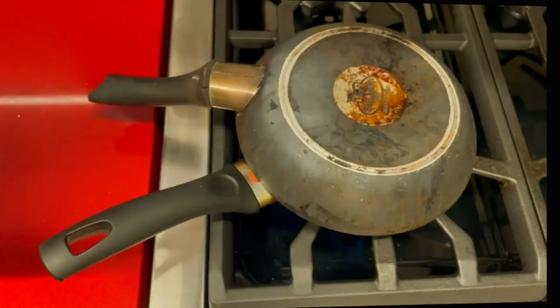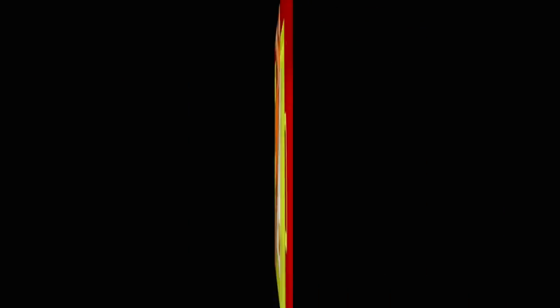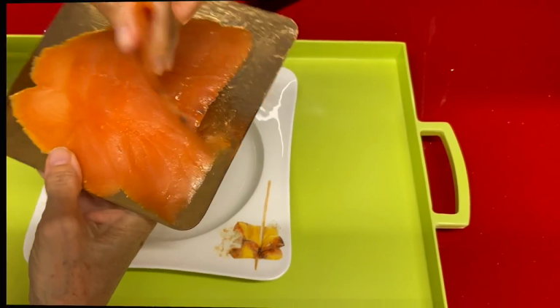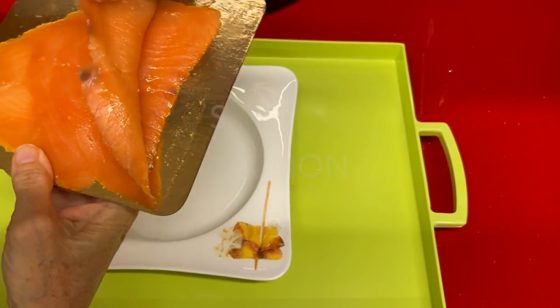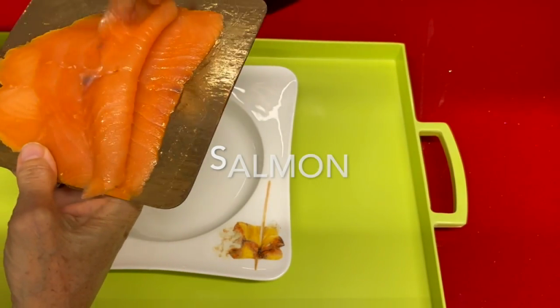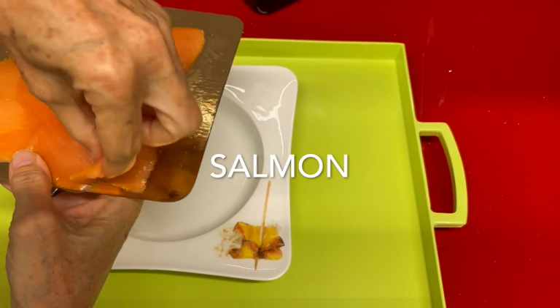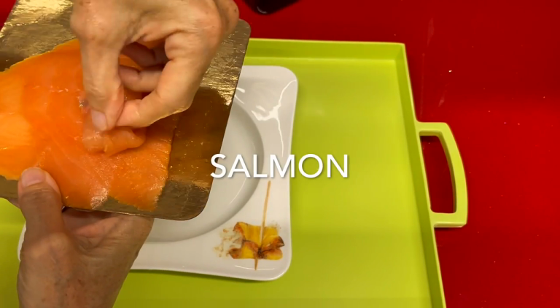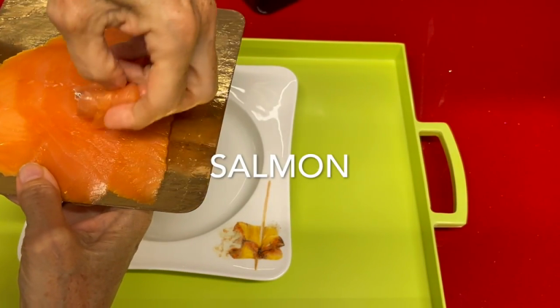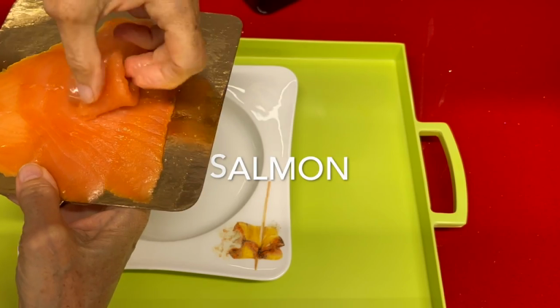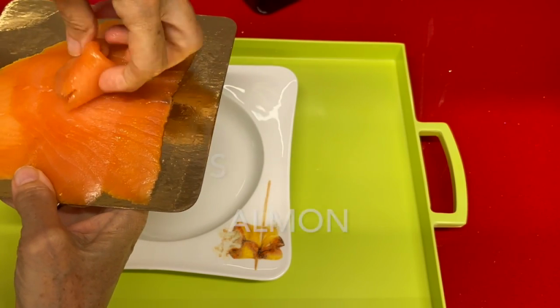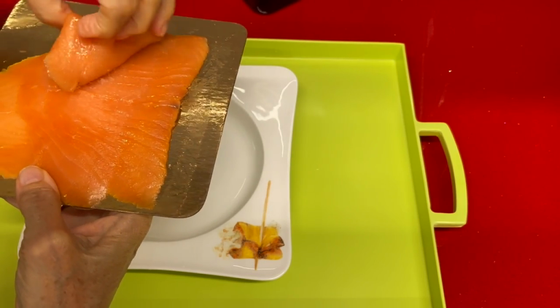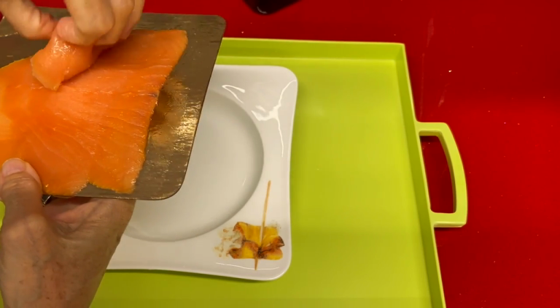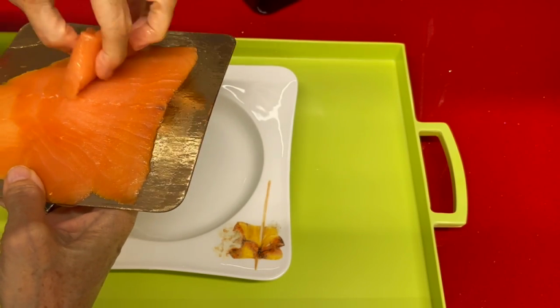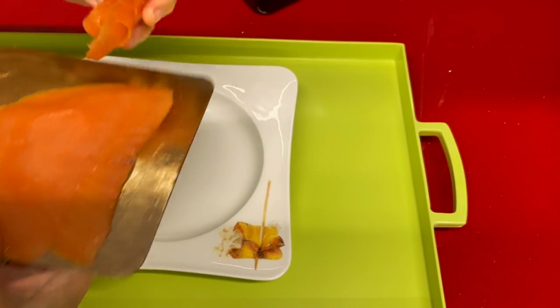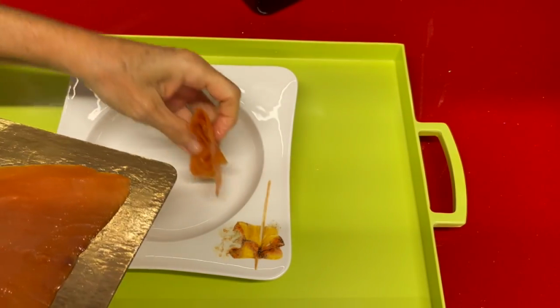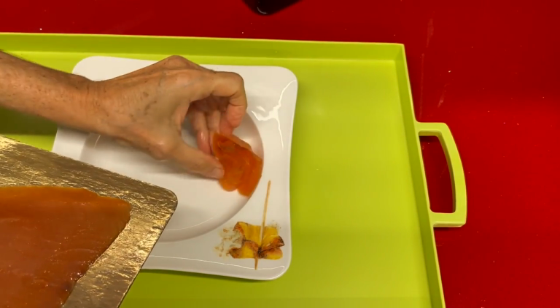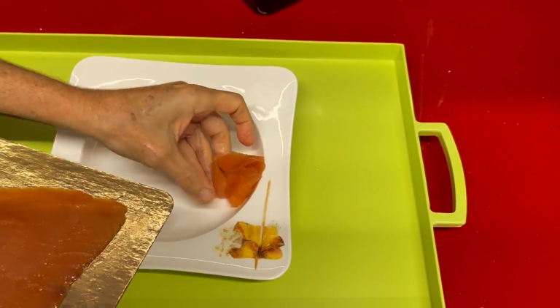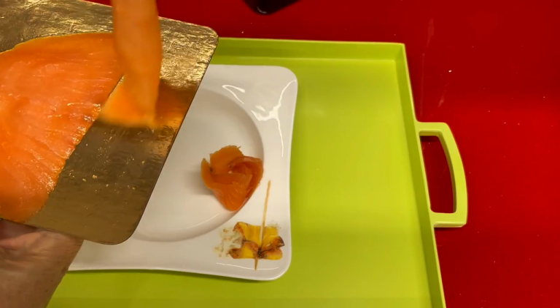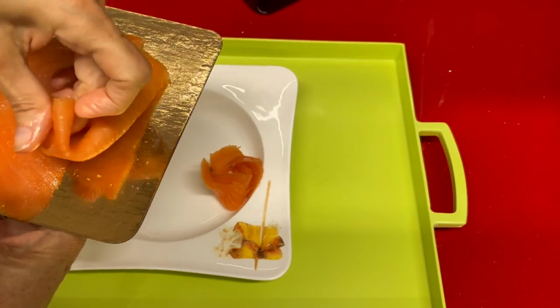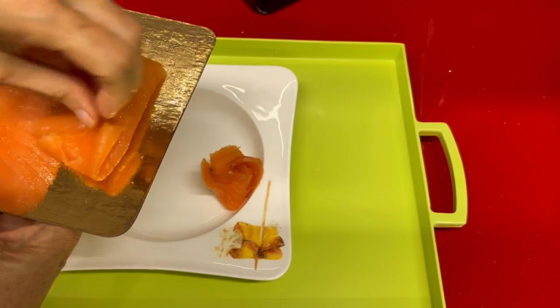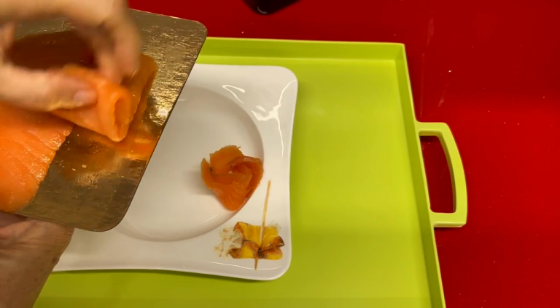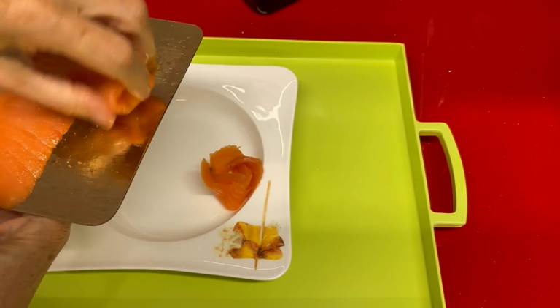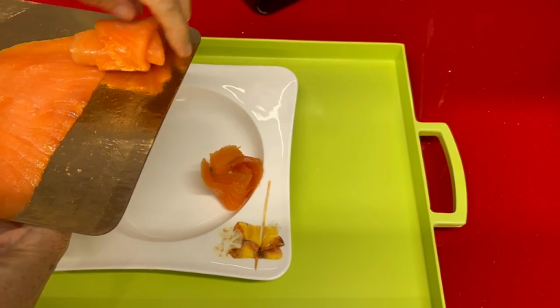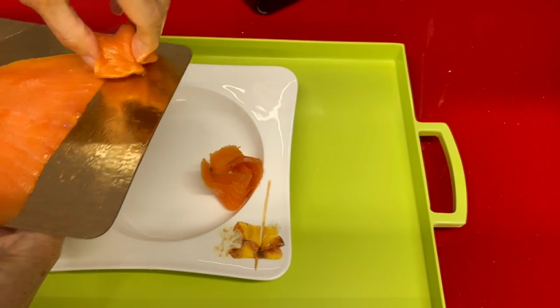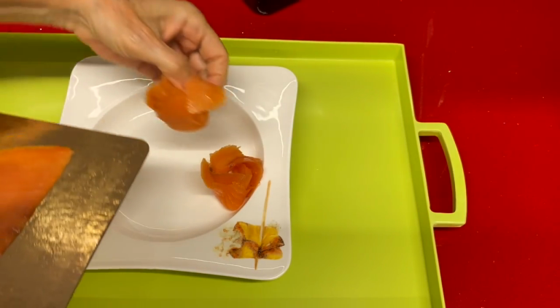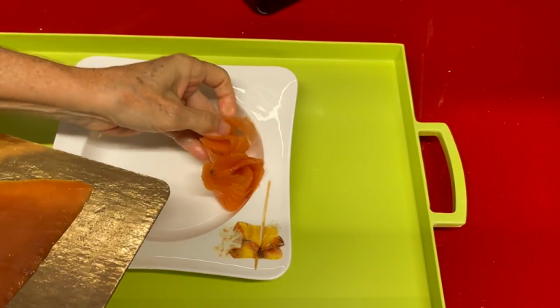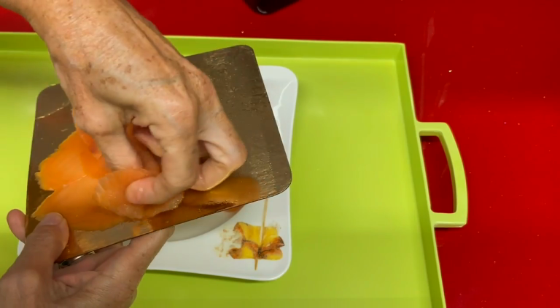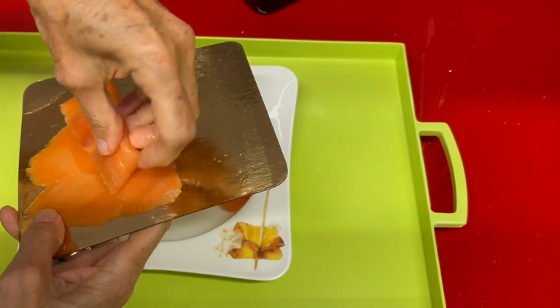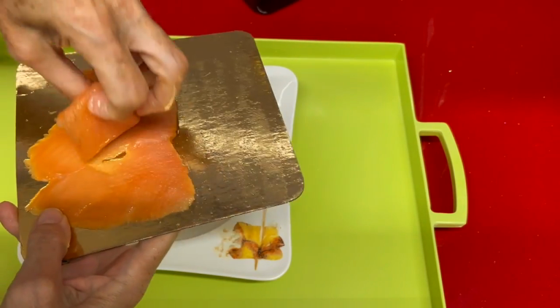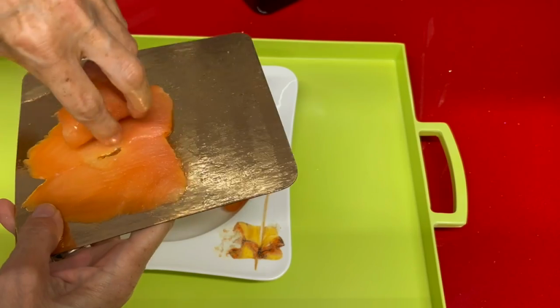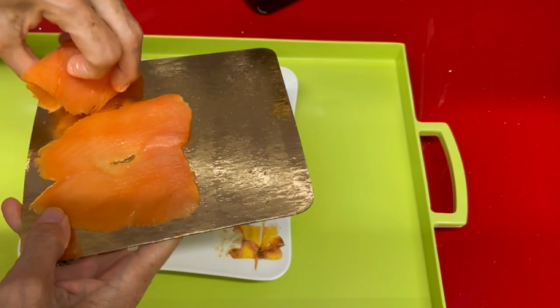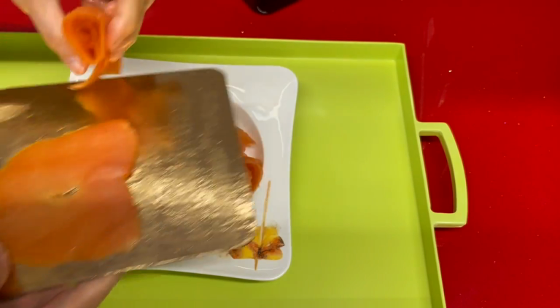Now let's take our salmon. We first take the salmon from the package and each slice turn it in half, then just roll it, and immediately on their own they become flowers and roses and it looks beautiful.